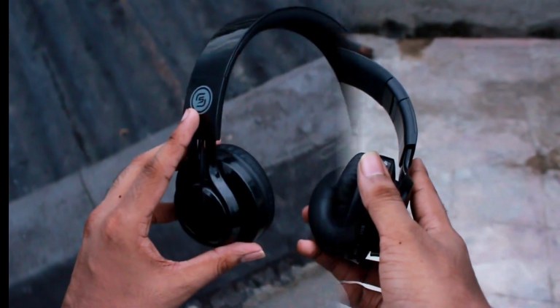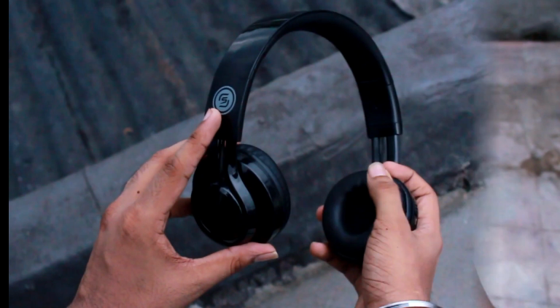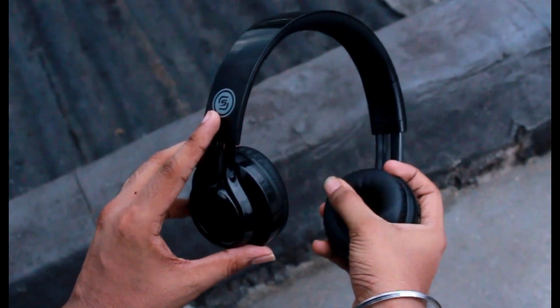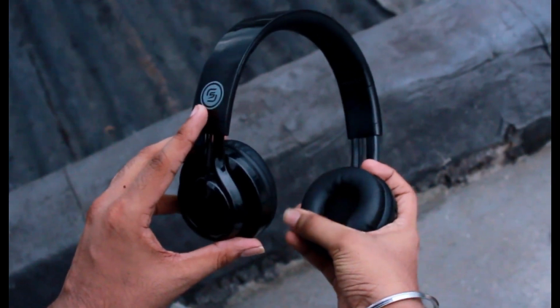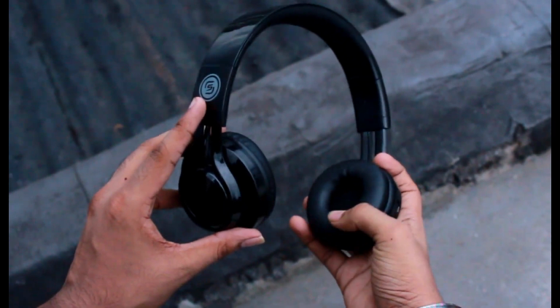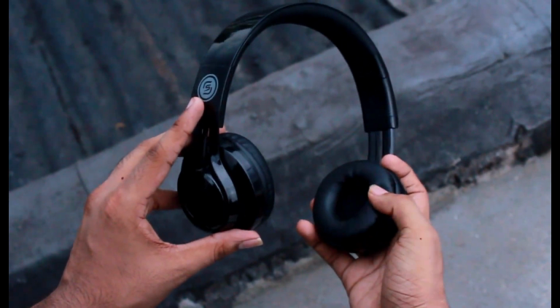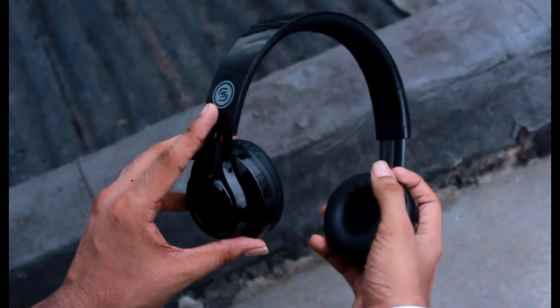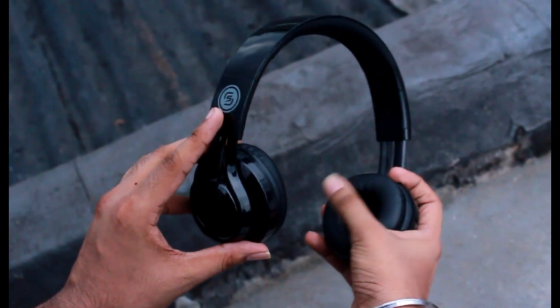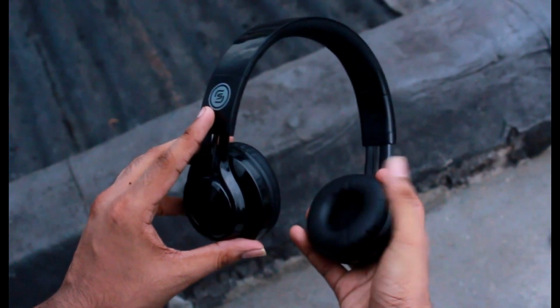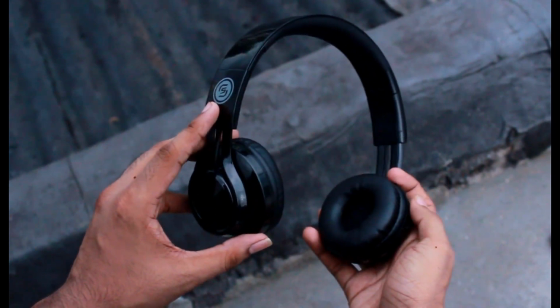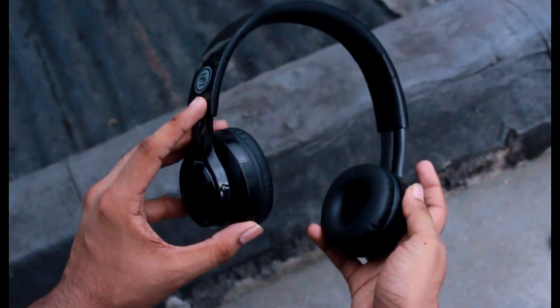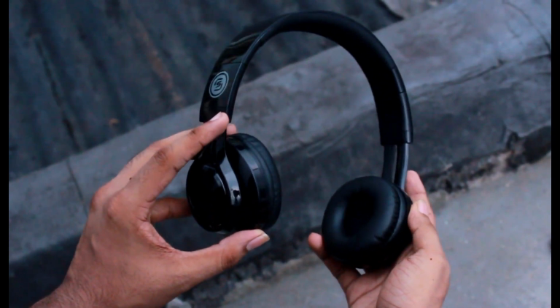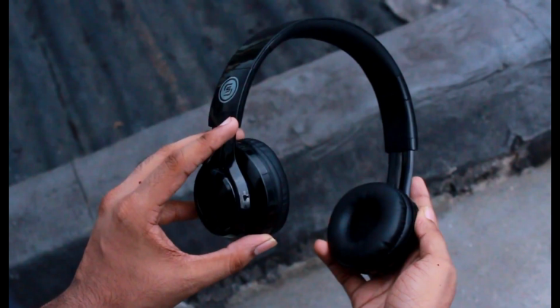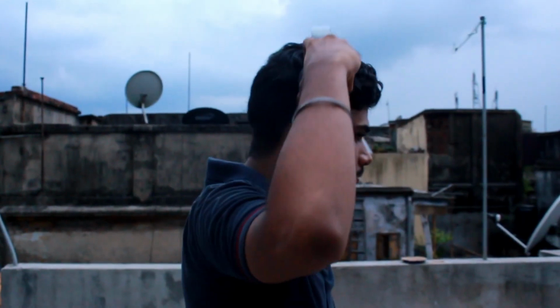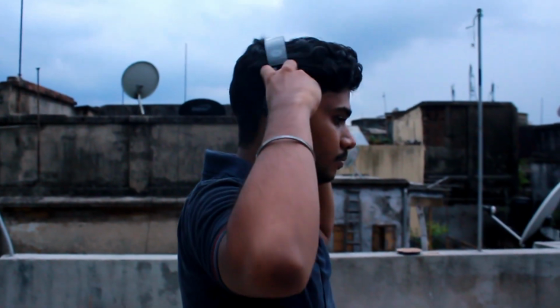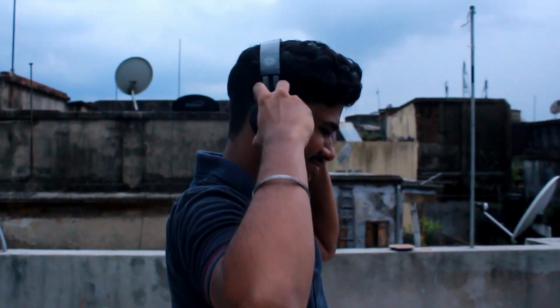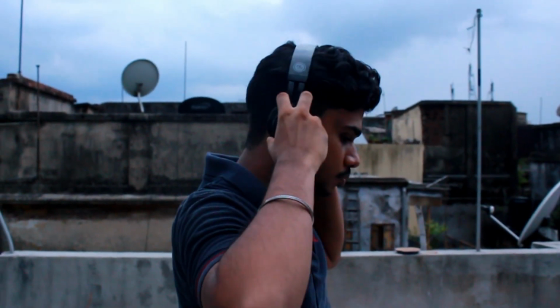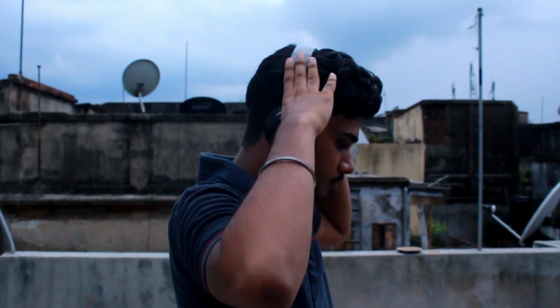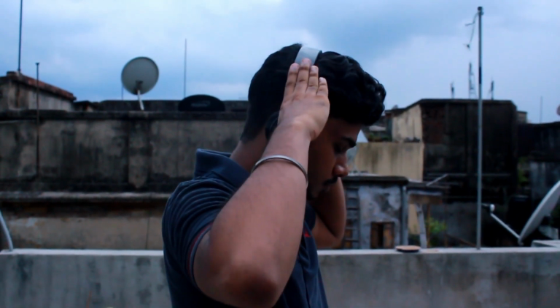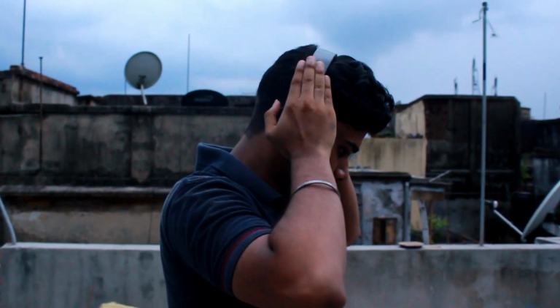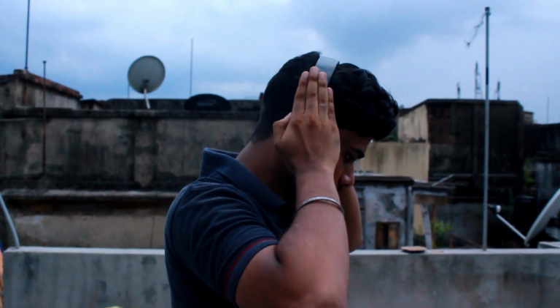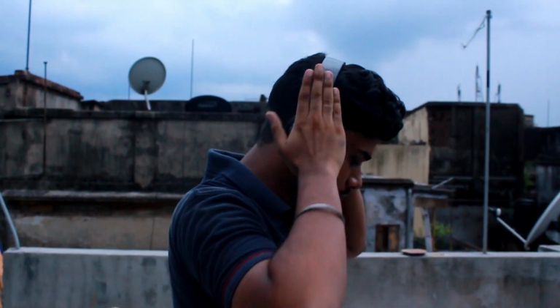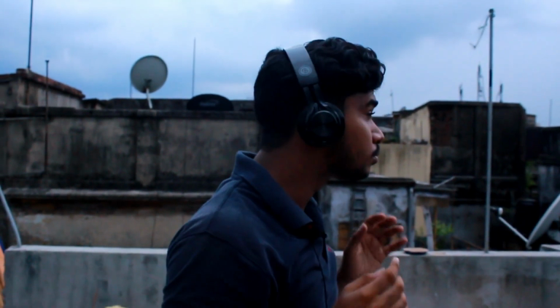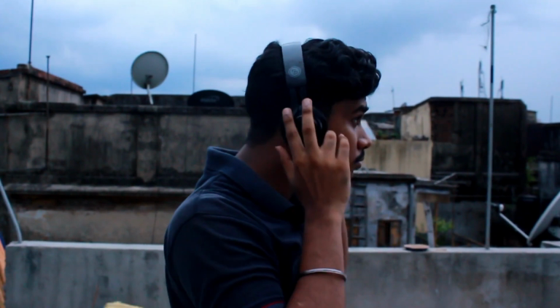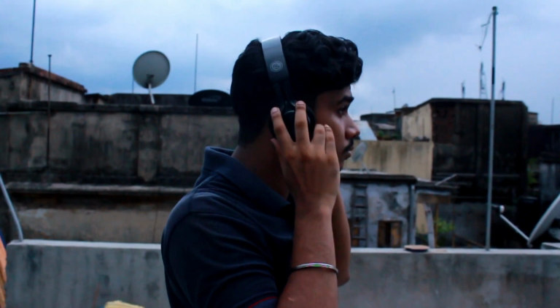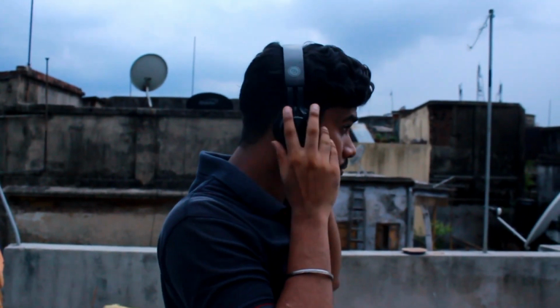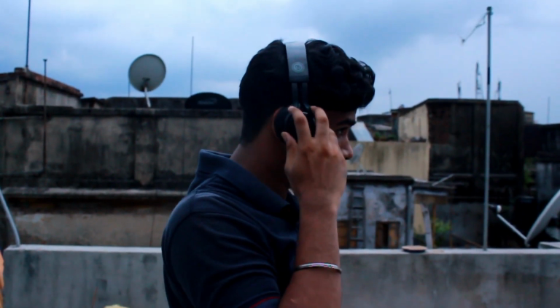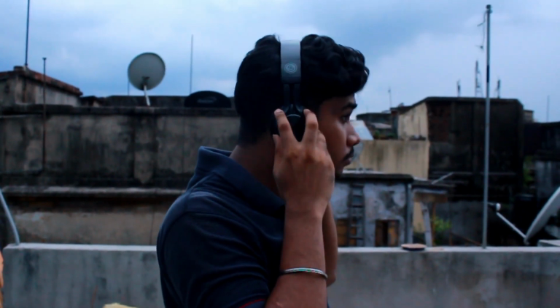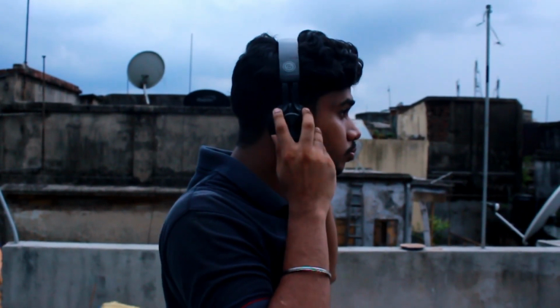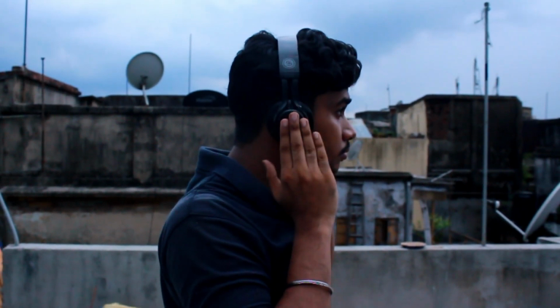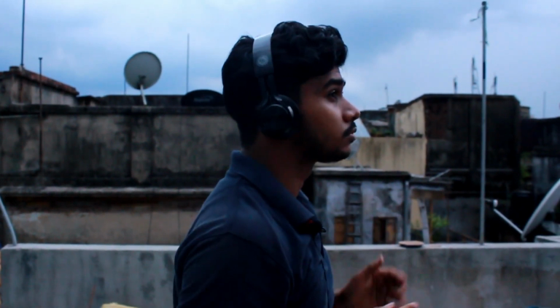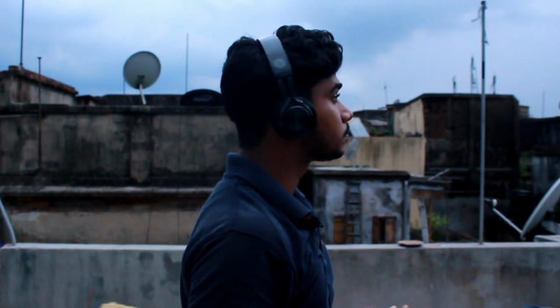The cushions are very soft and feel comfortable when you wear them. However, the headphone needs a little adjustment during wearing because for long periods of time when you are listening to music, it can be a little uncomfortable.